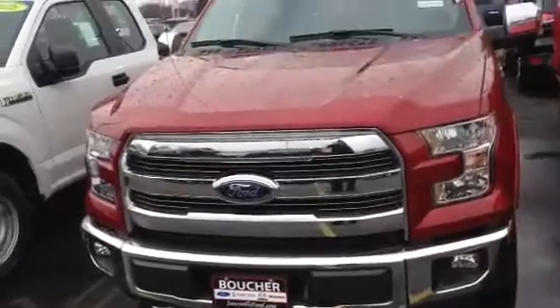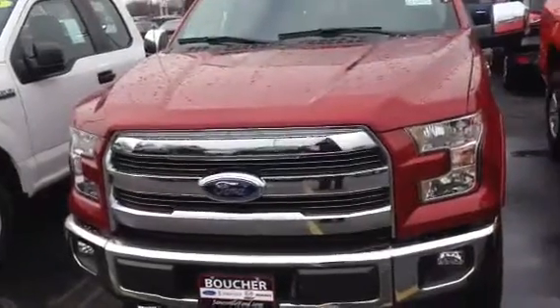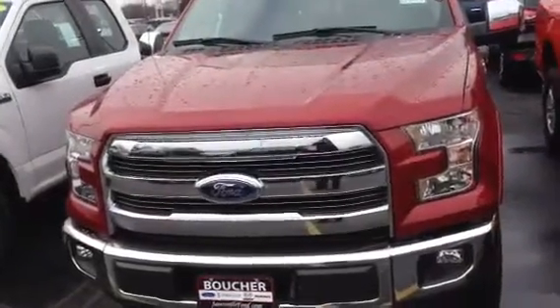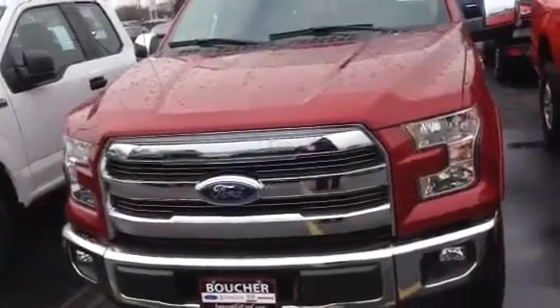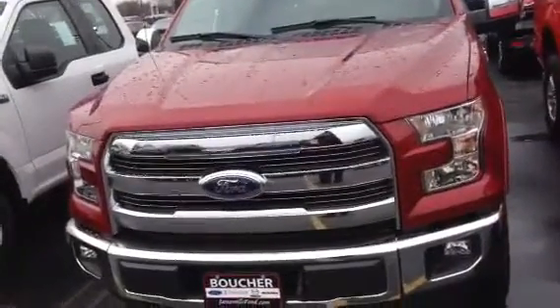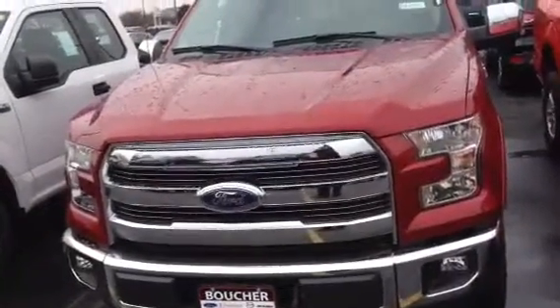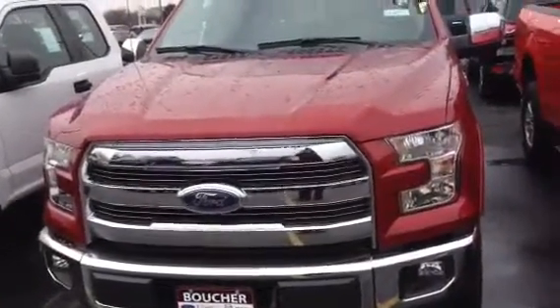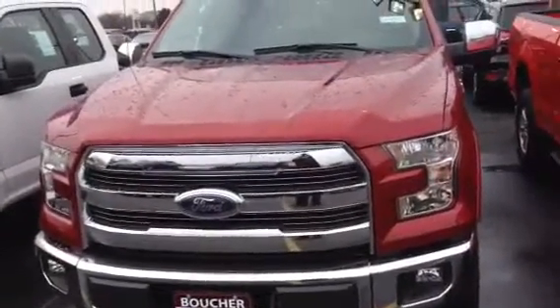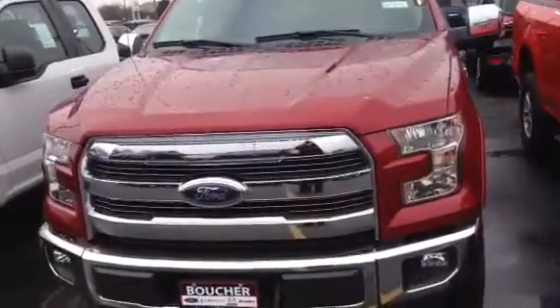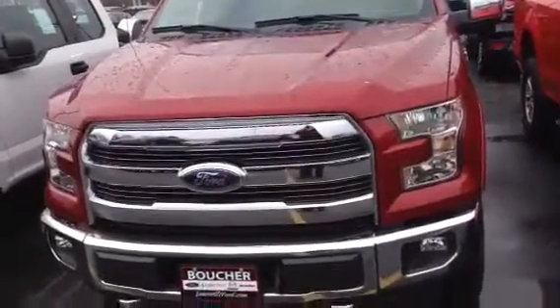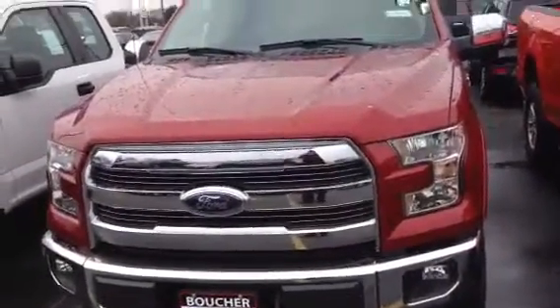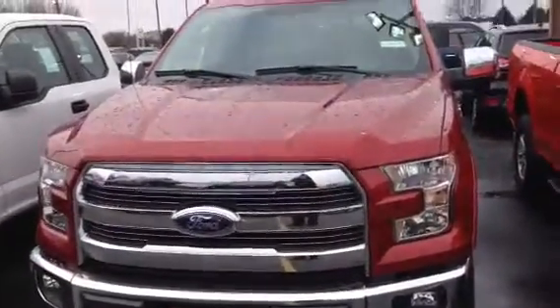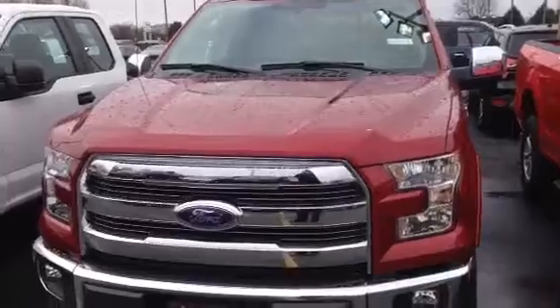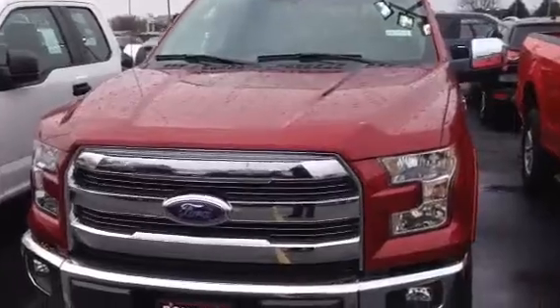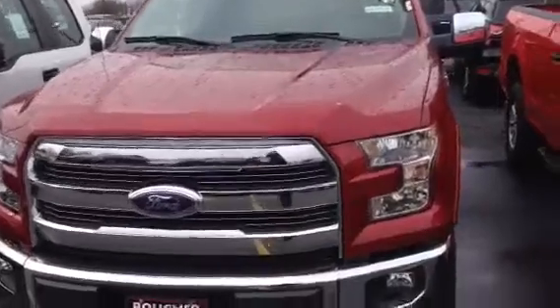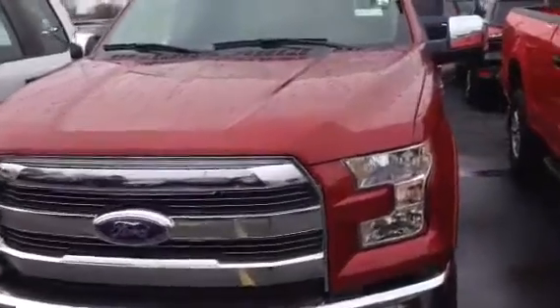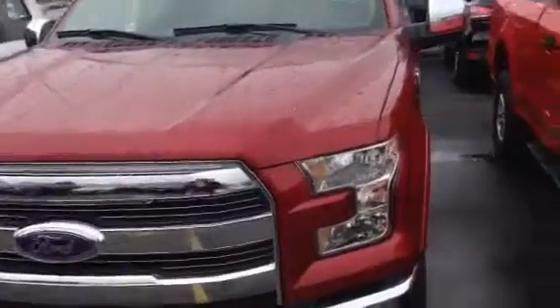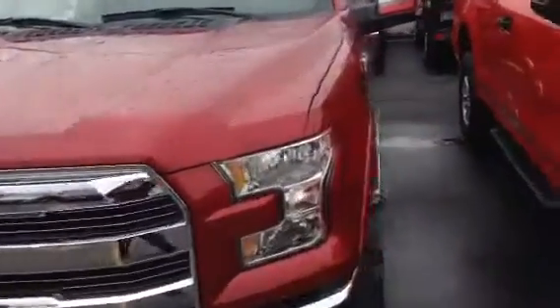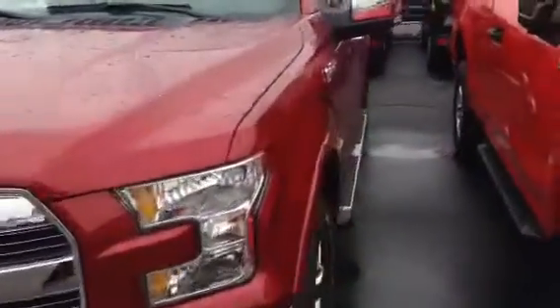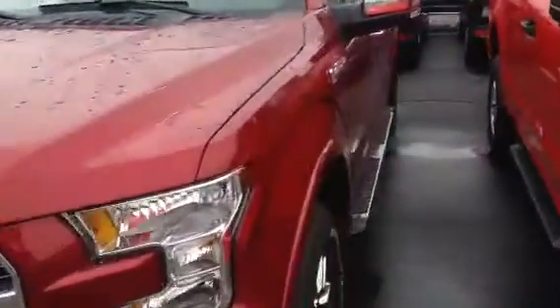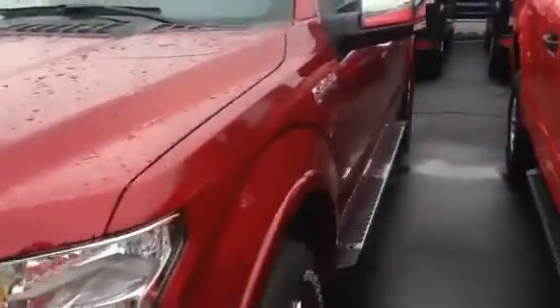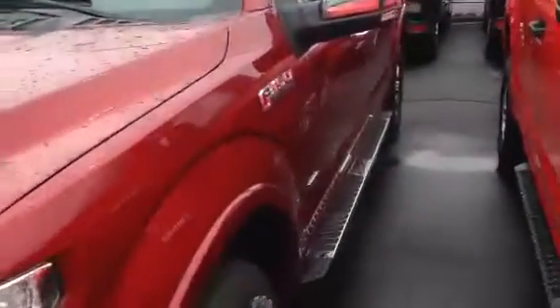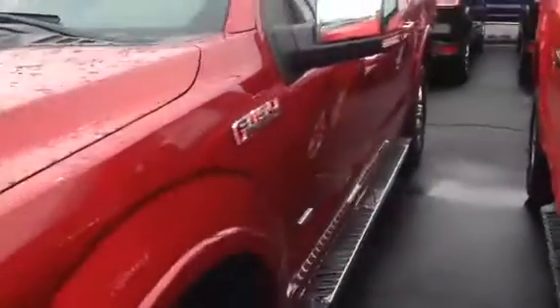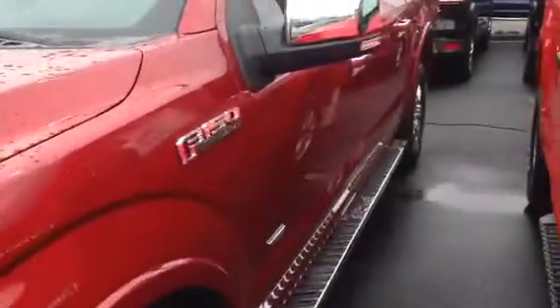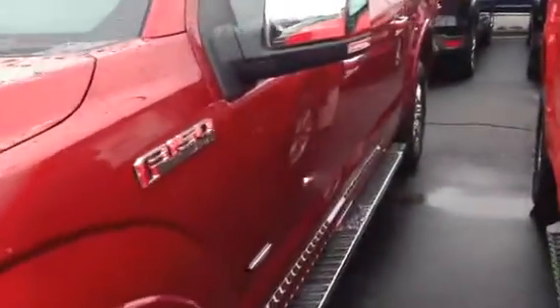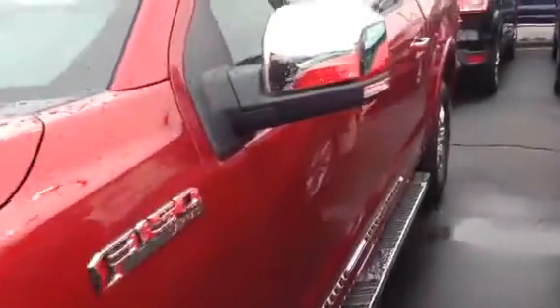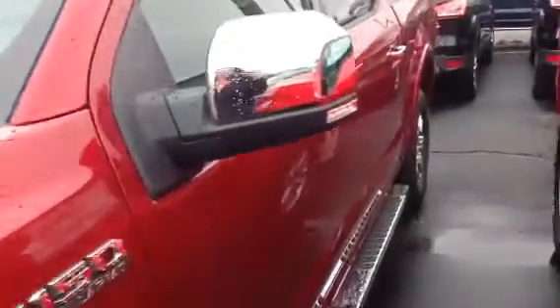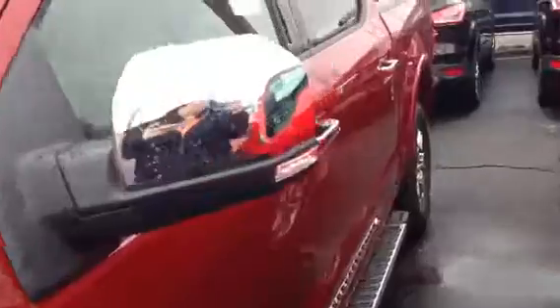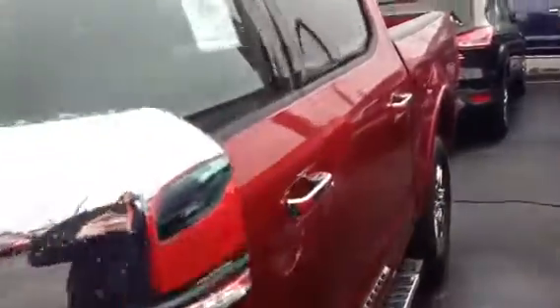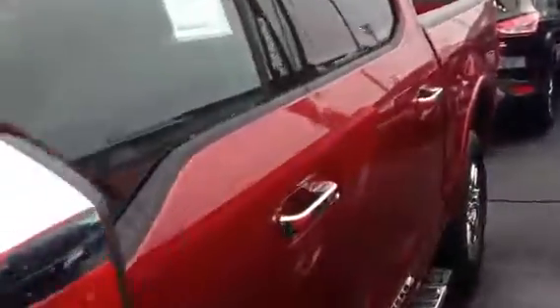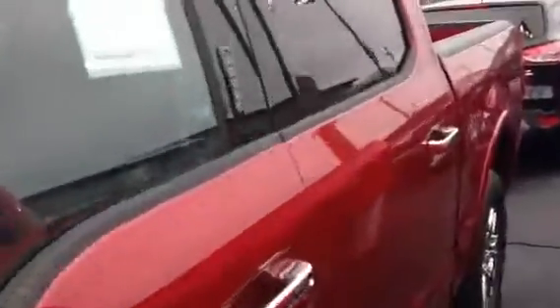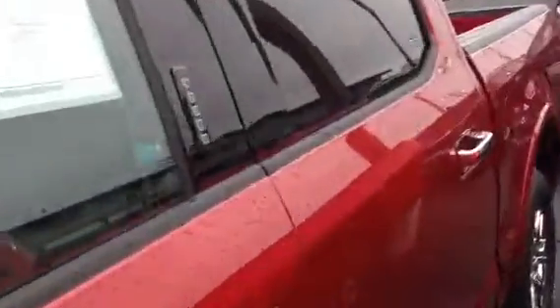Good morning from Gordie Boucher in Janesville. This is Laura, just giving you a quick video on this 2016 F-150 Lariat in ruby red with black leather interior.